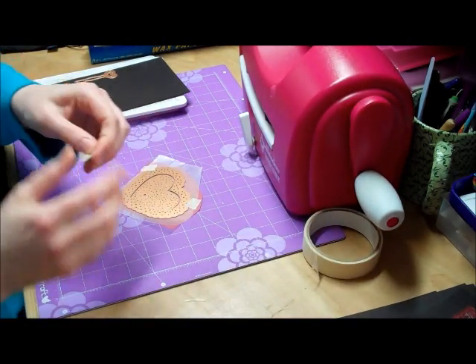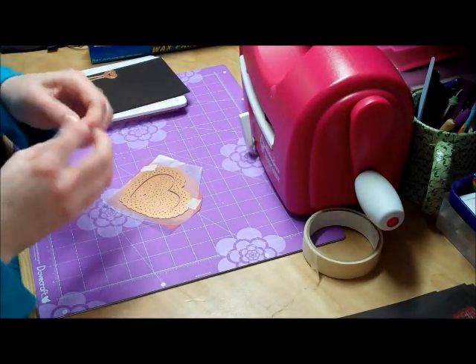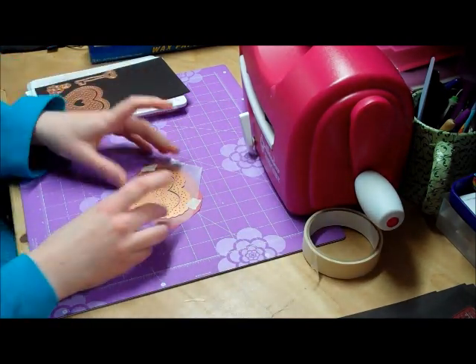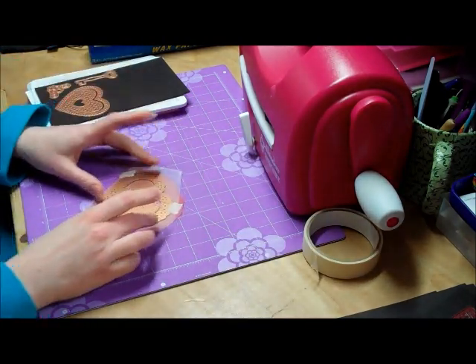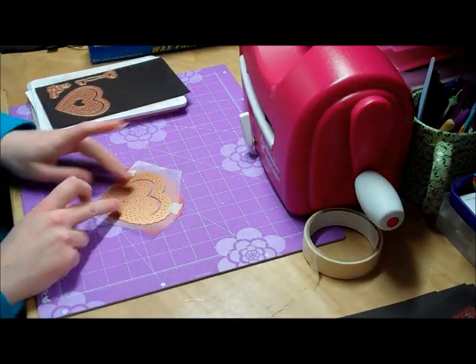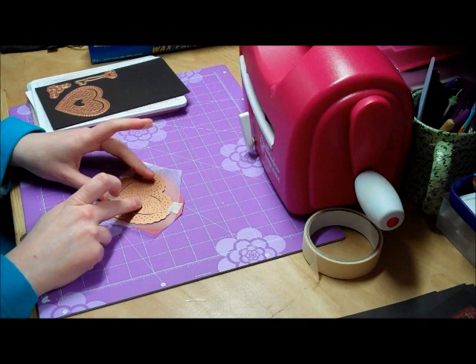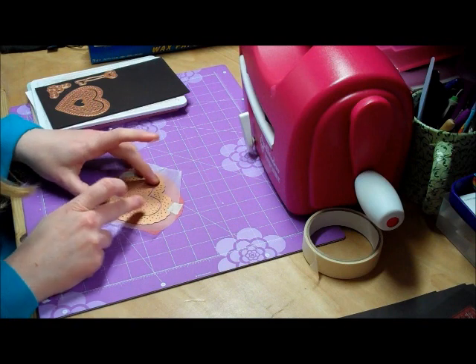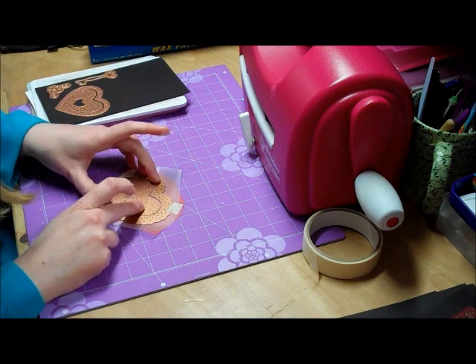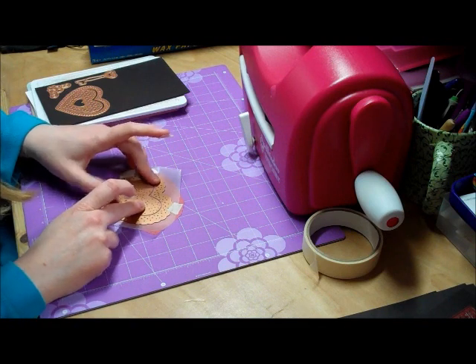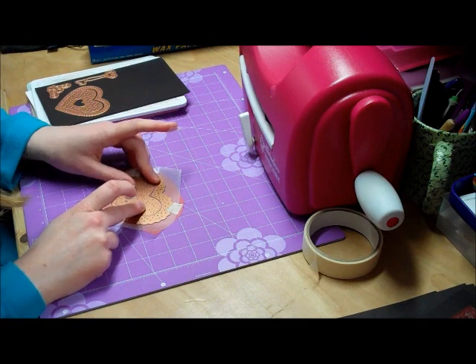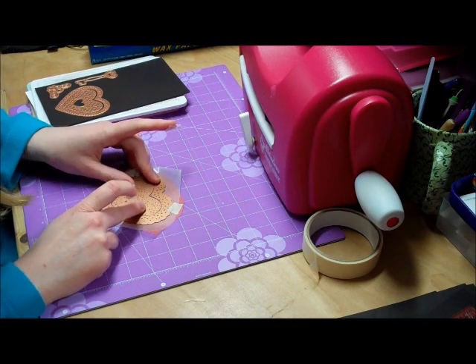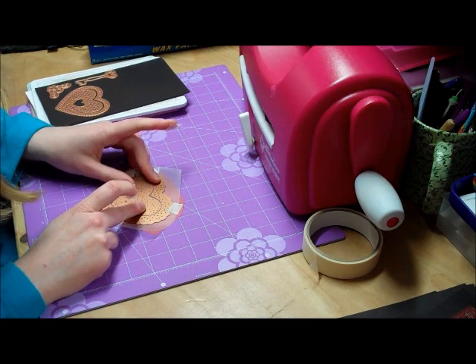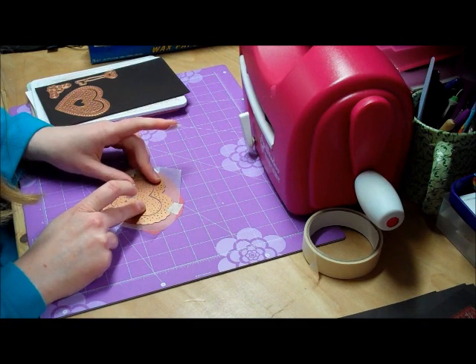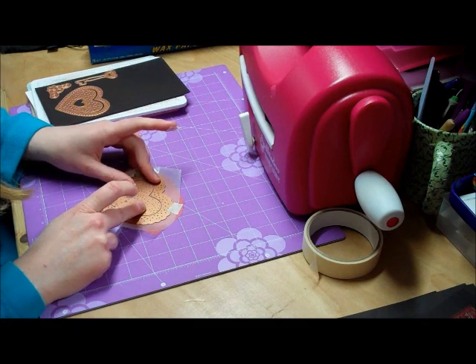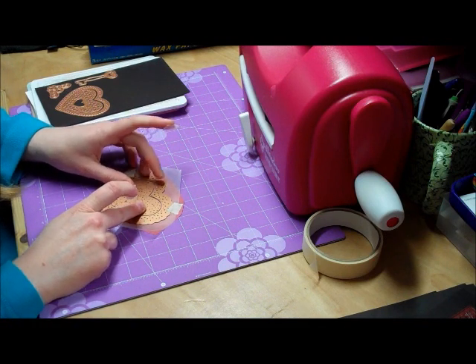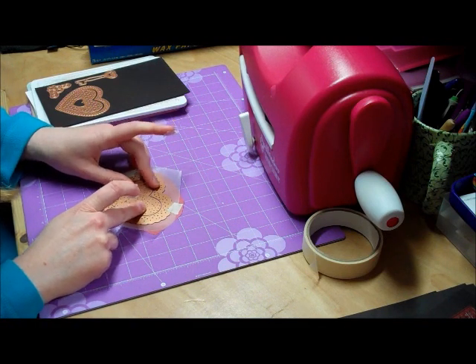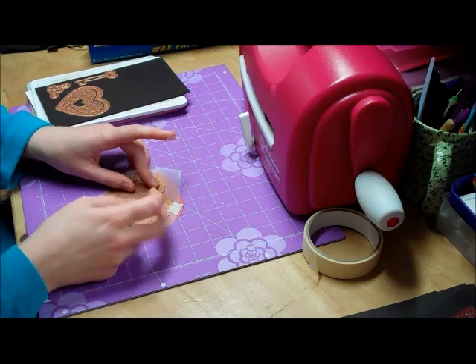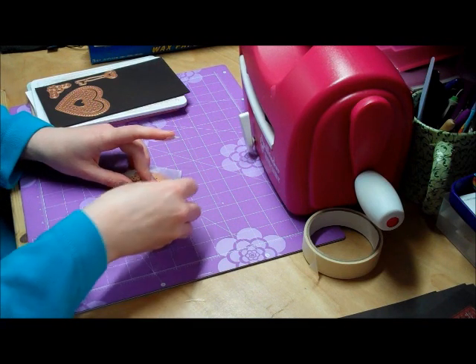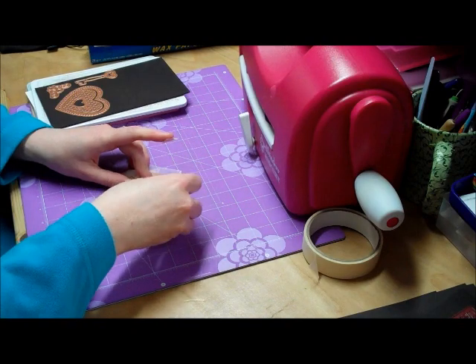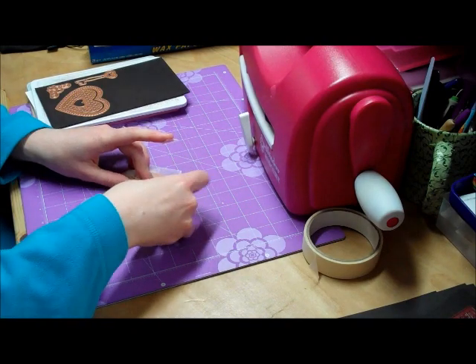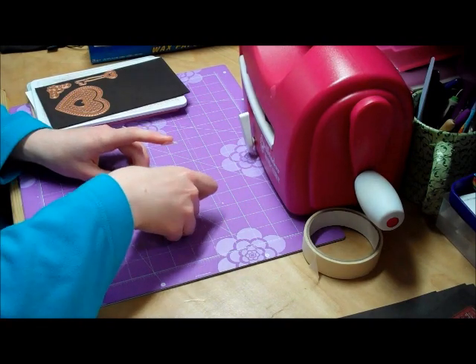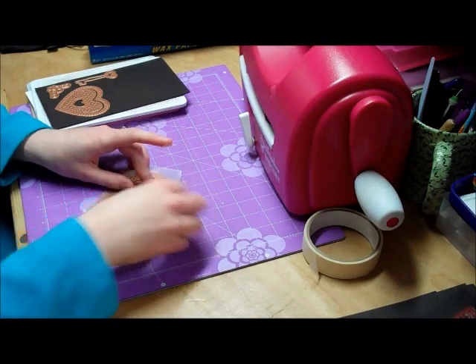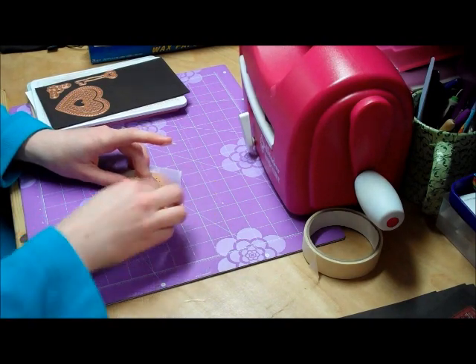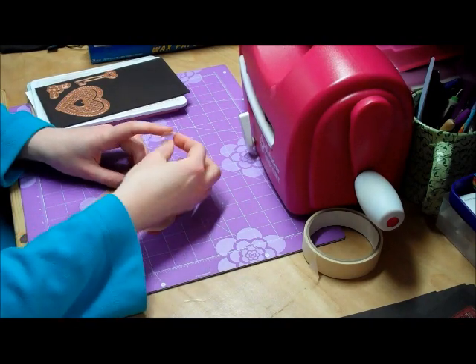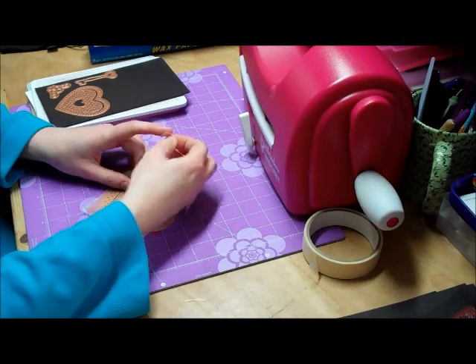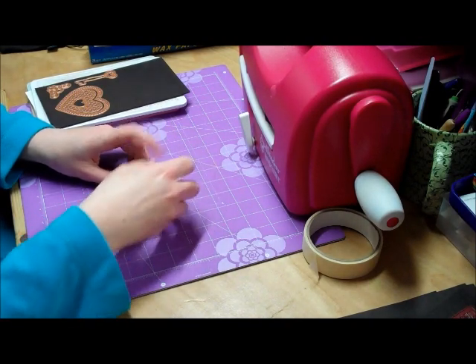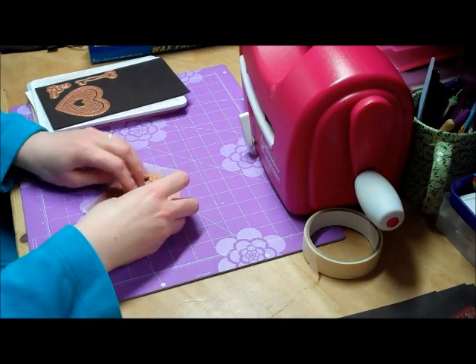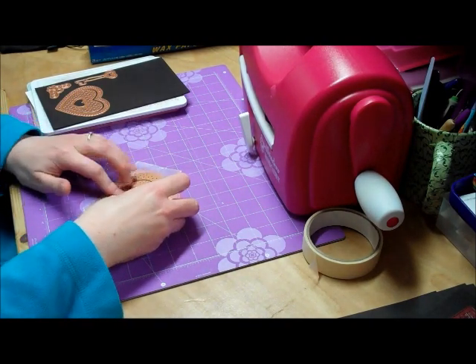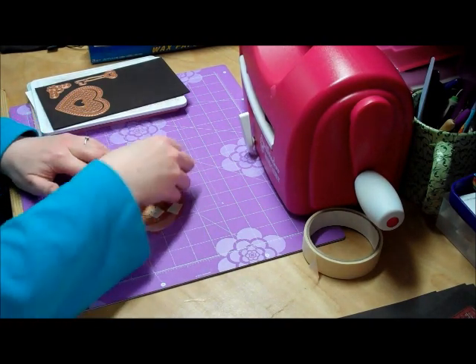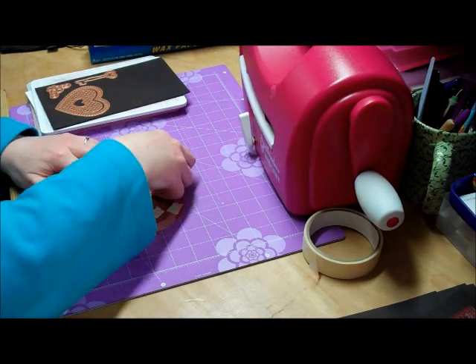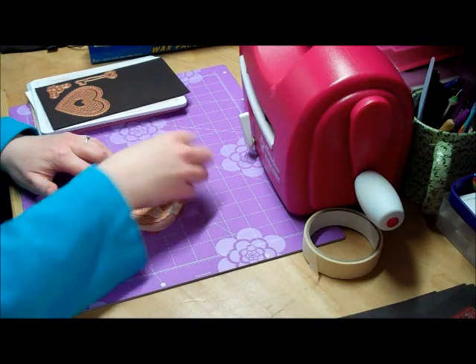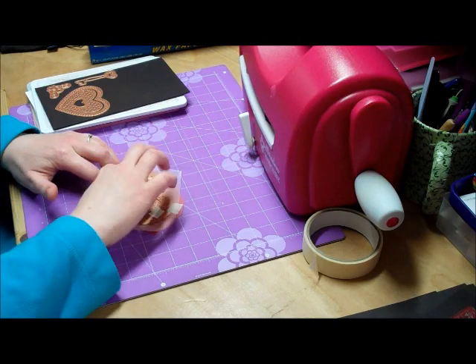With the middle one, you line it up so it's got an equal space all around the outside, and tape it into place.